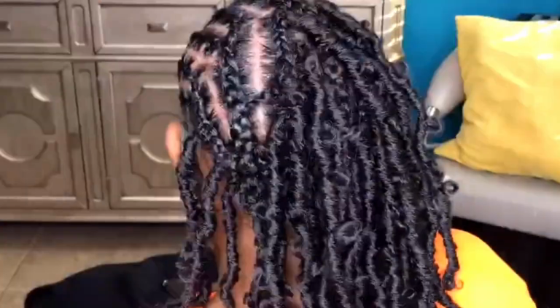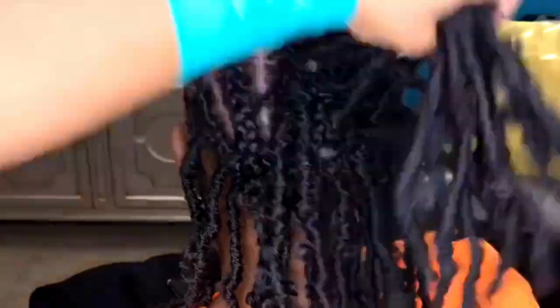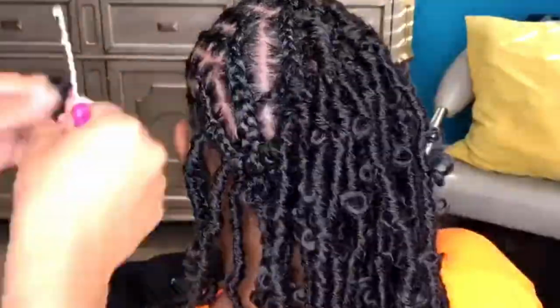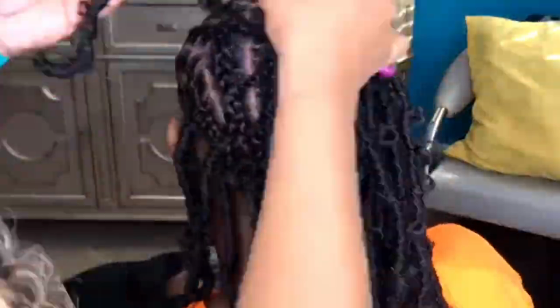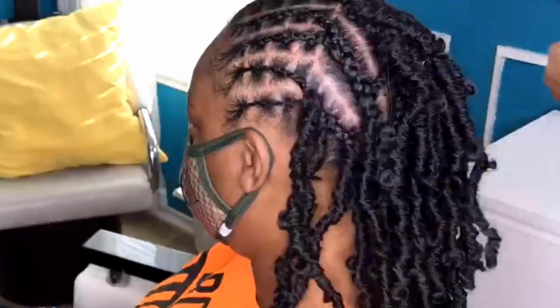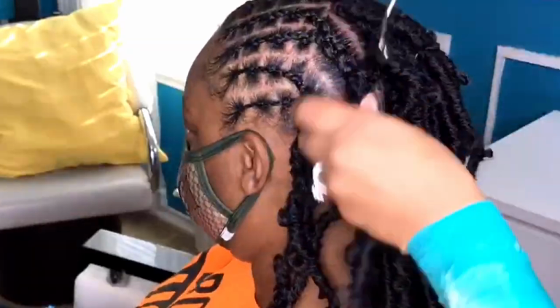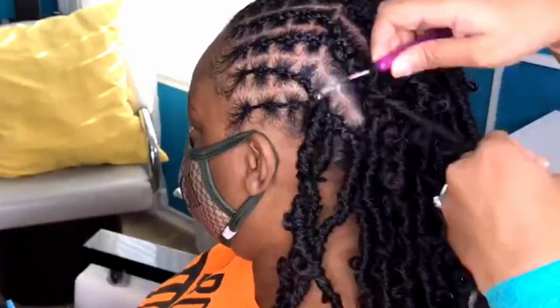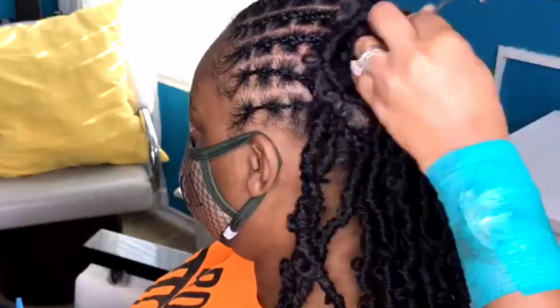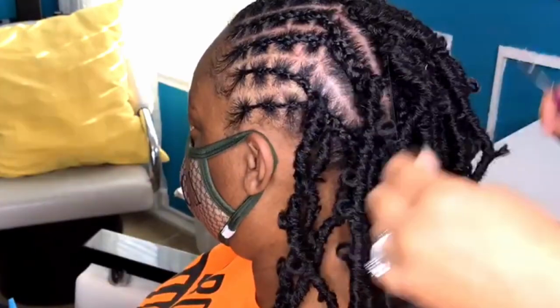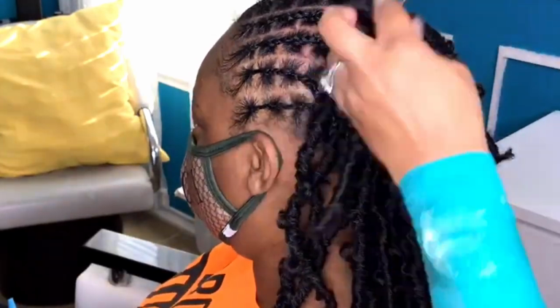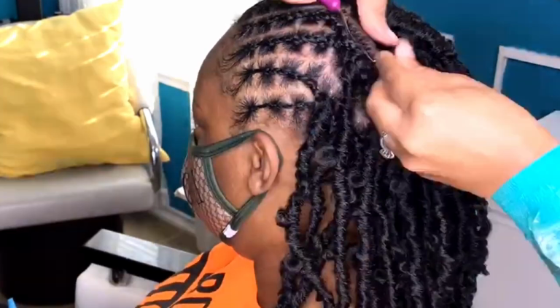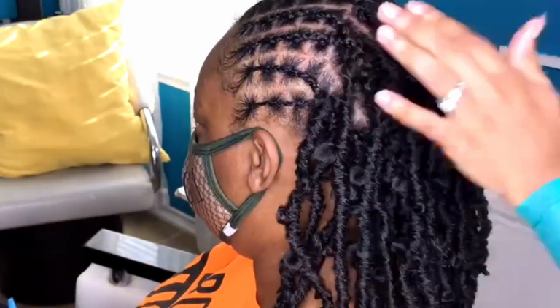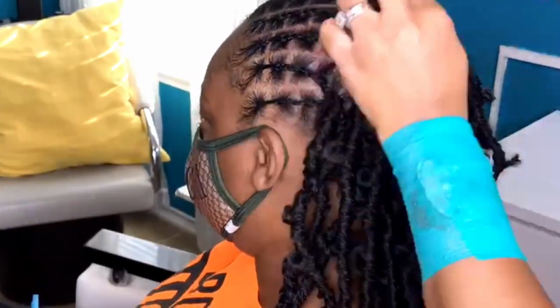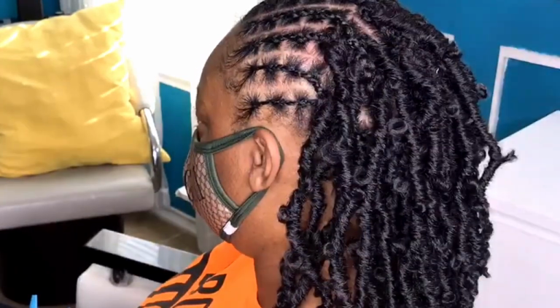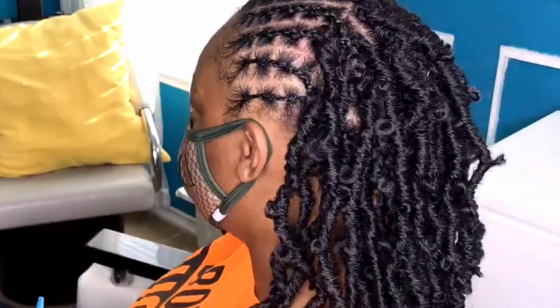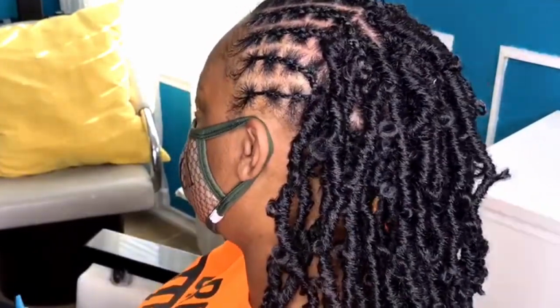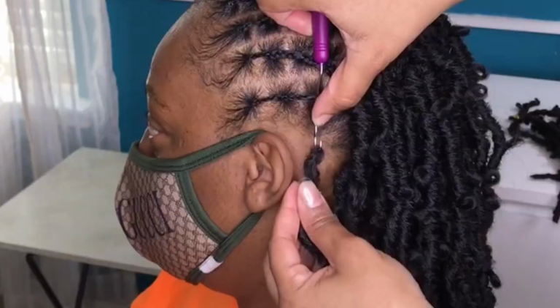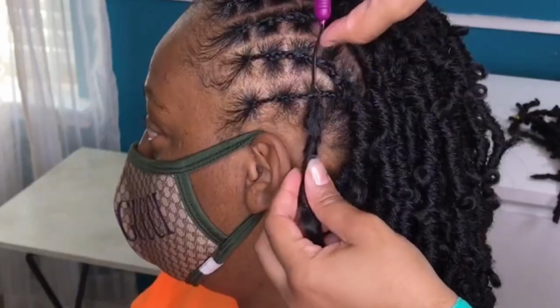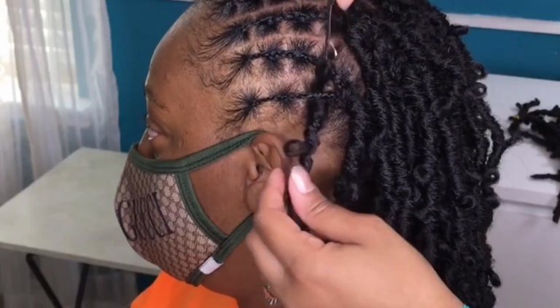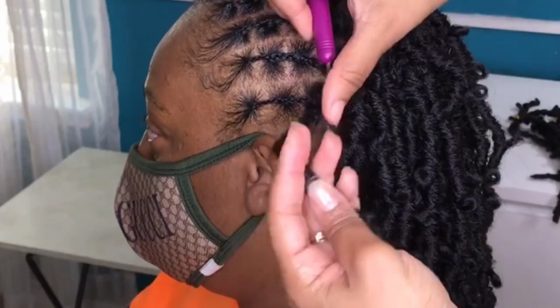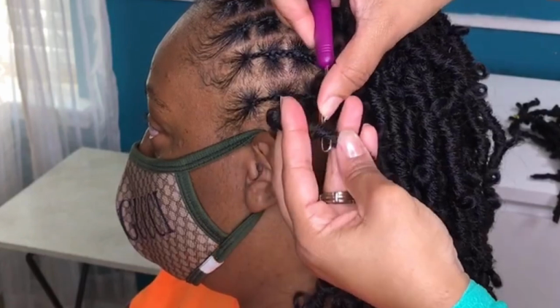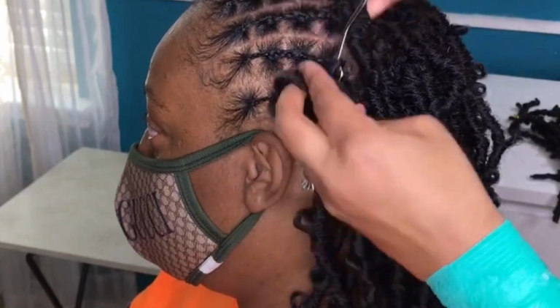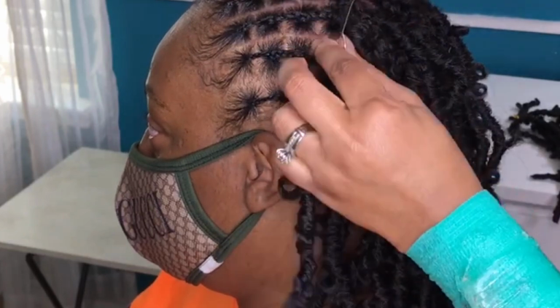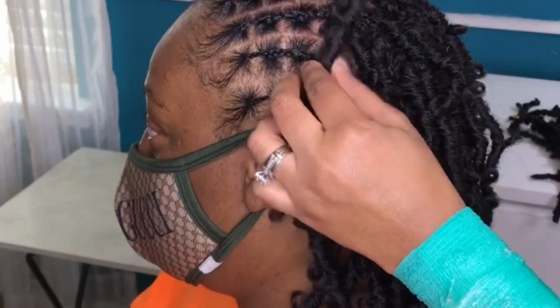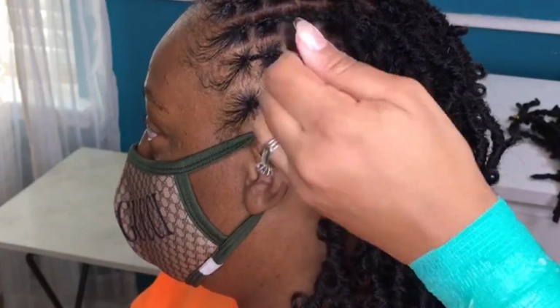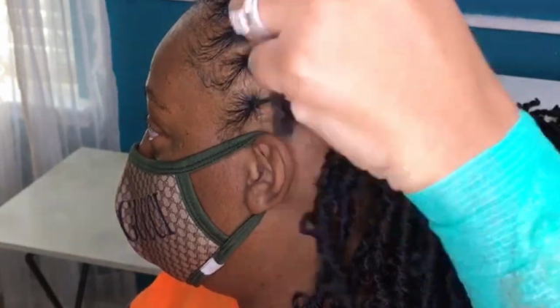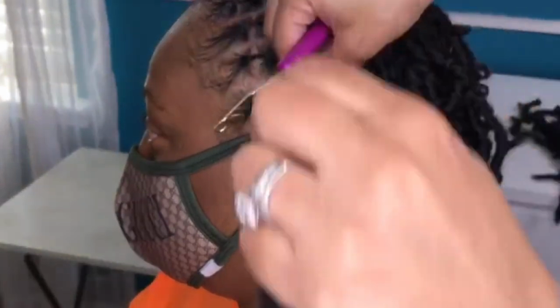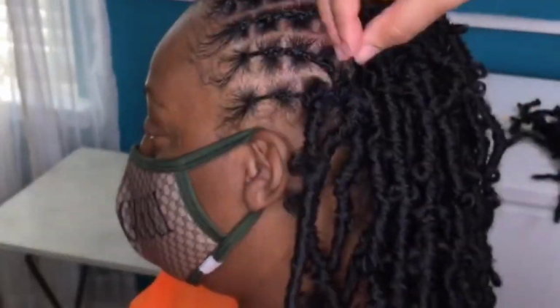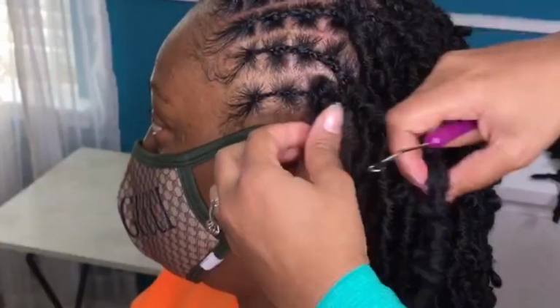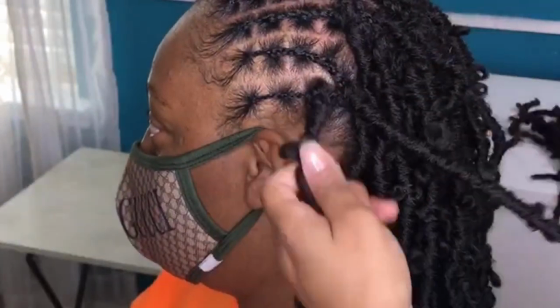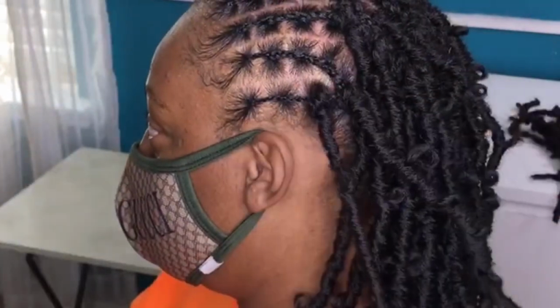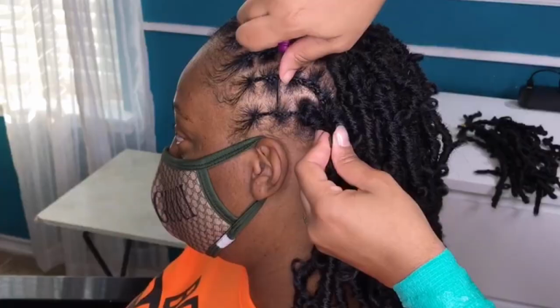Normally I would strongly advise installing the front first because sometimes you may not have enough hair on hand. But in this case I knew I had more than enough hair, so I started from the back for purposes of this demo.